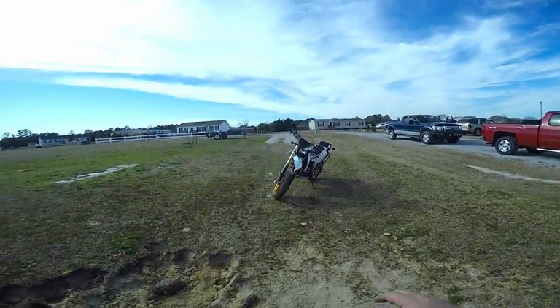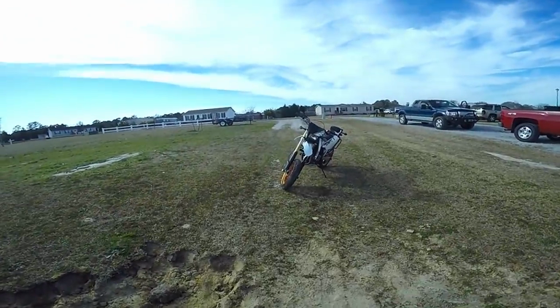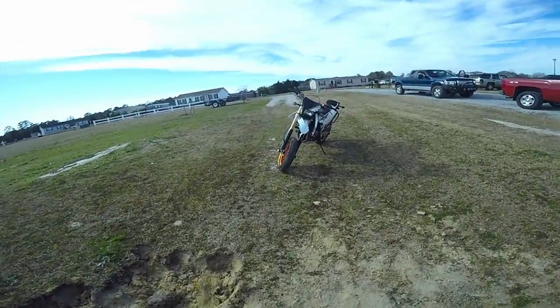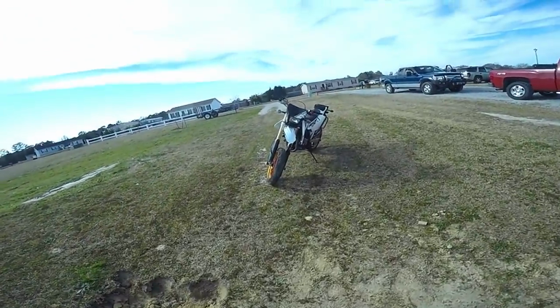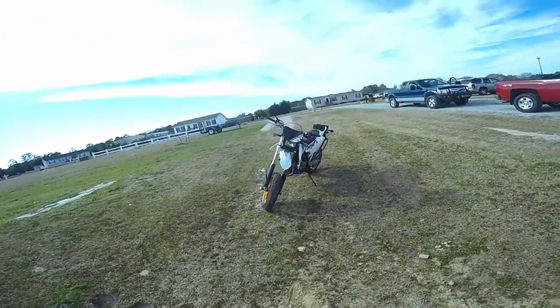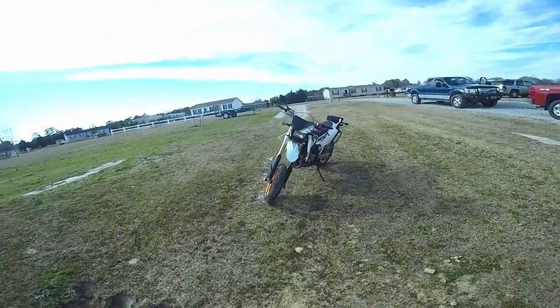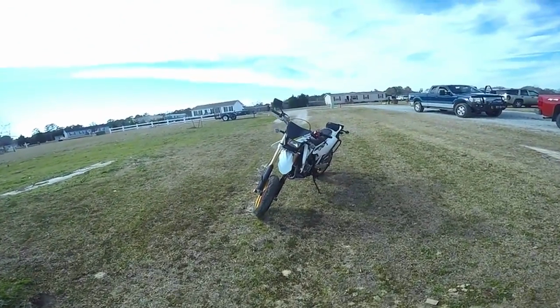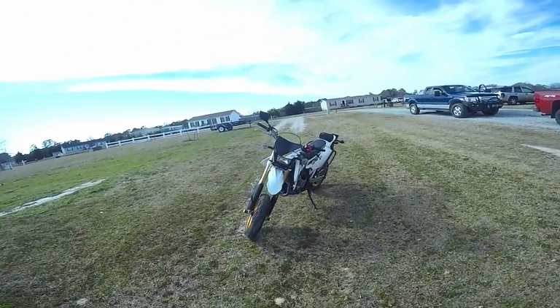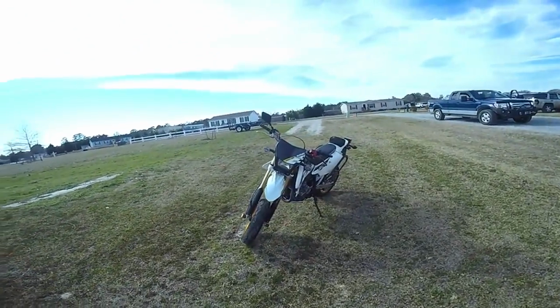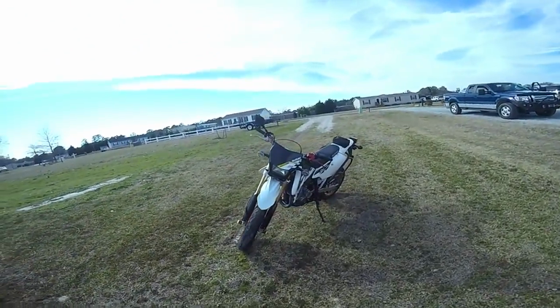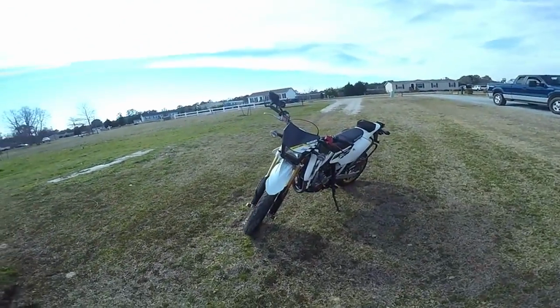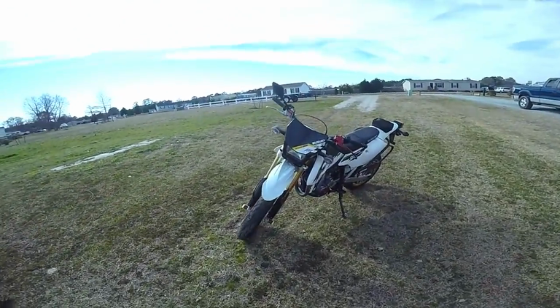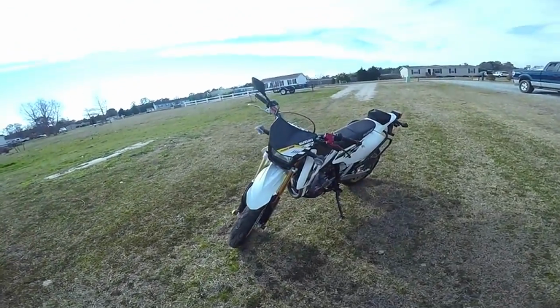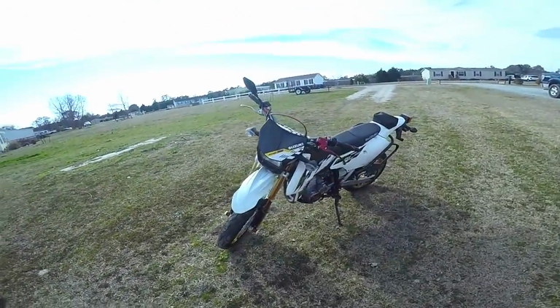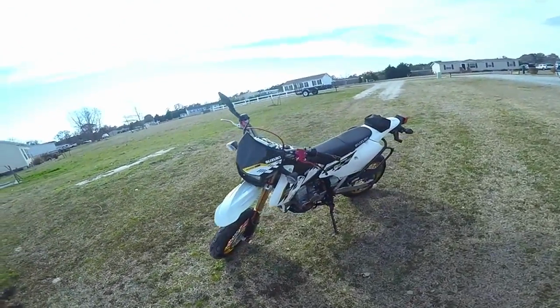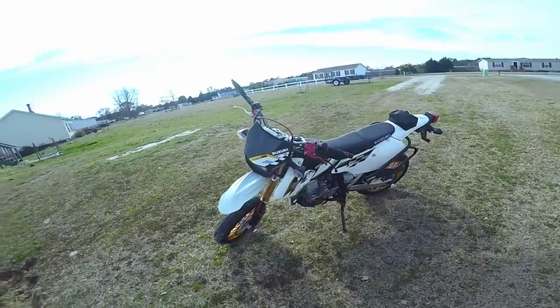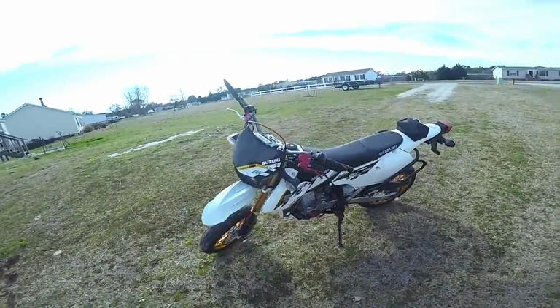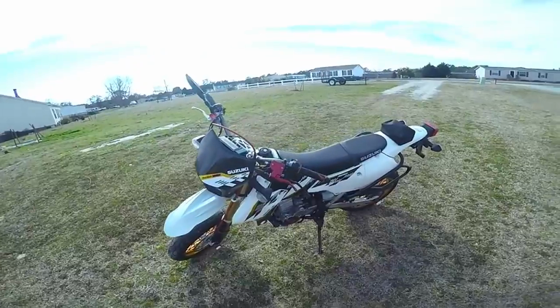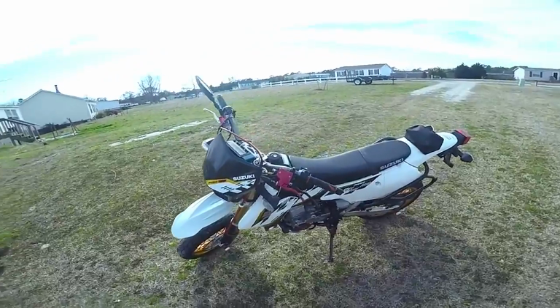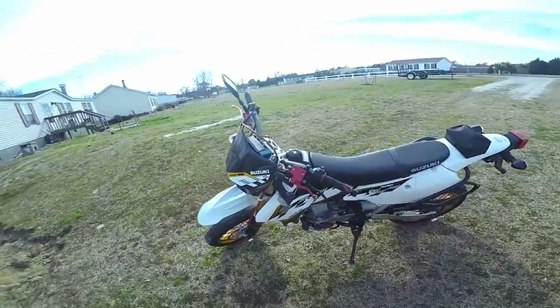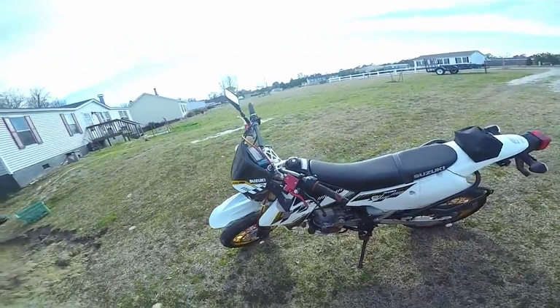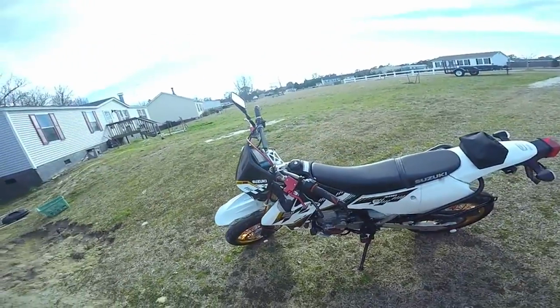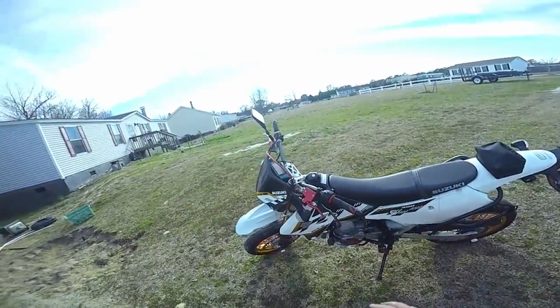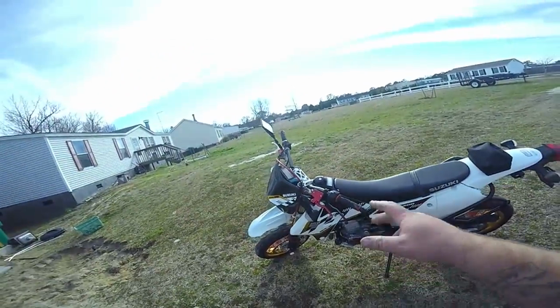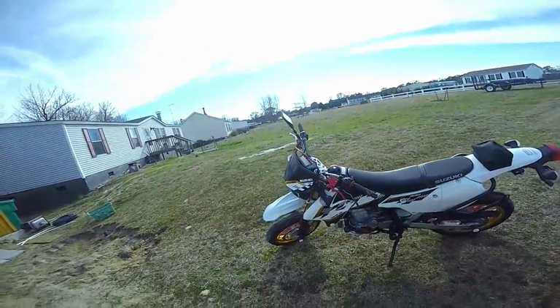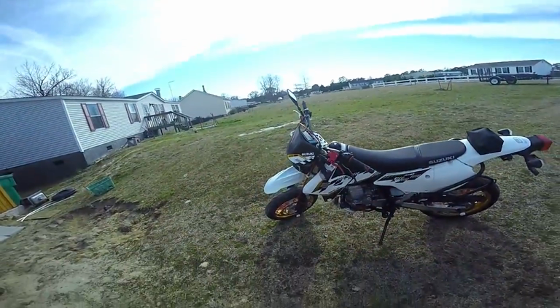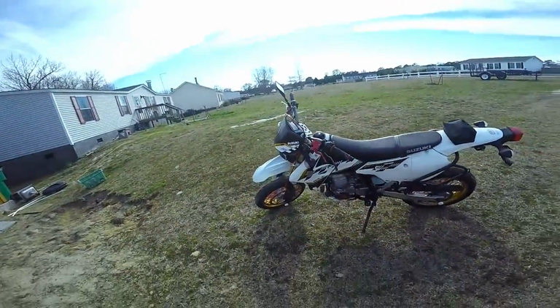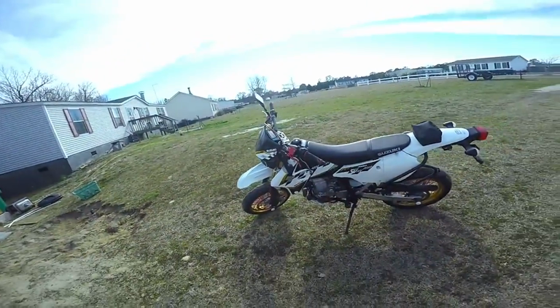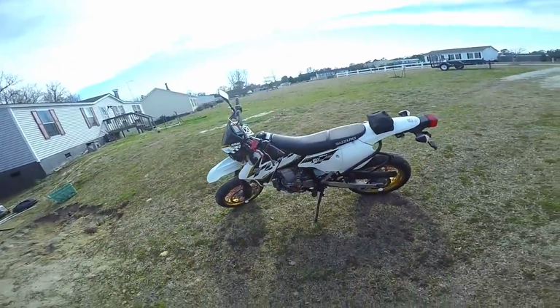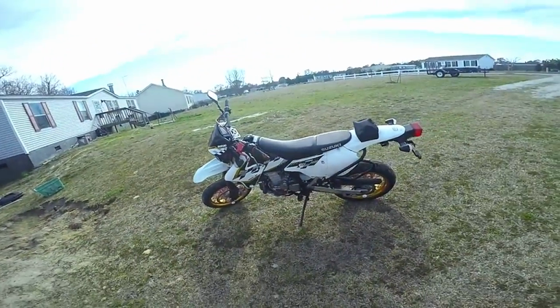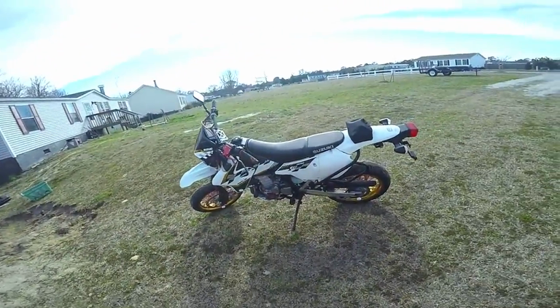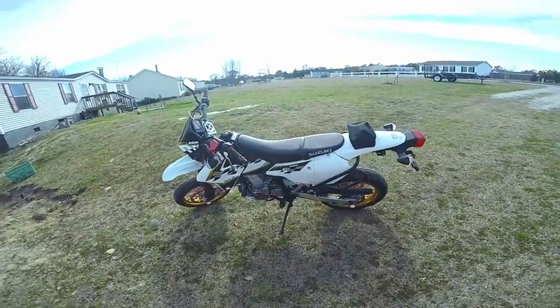What we have here is the 2015 DRZ 400 SM. I am Leonotic and this is my walk around.